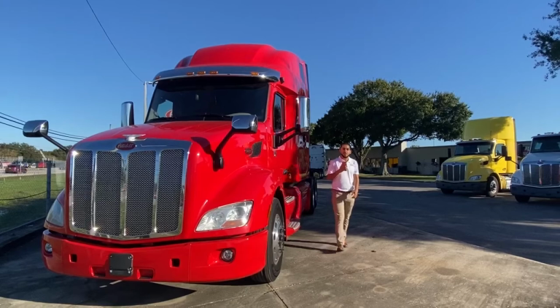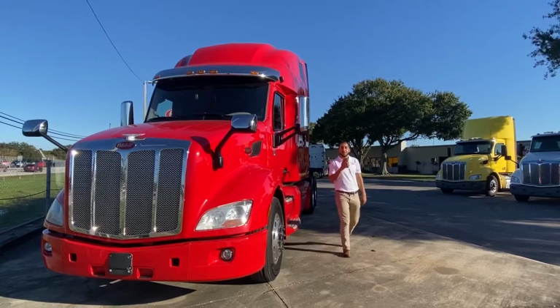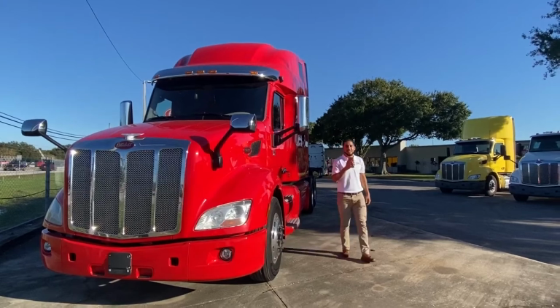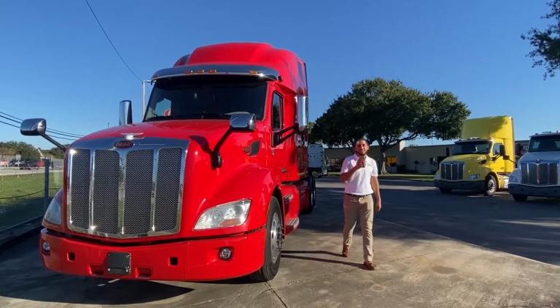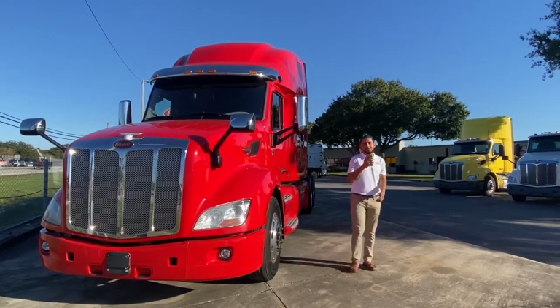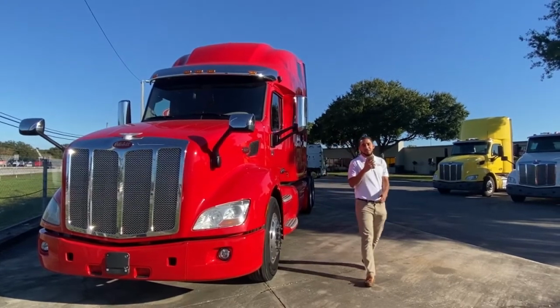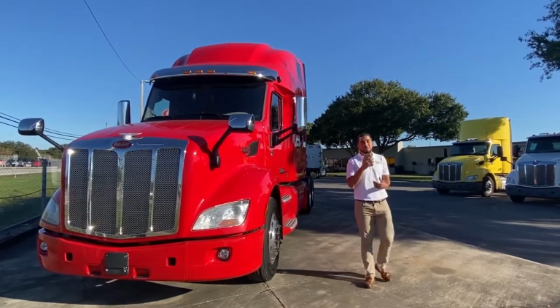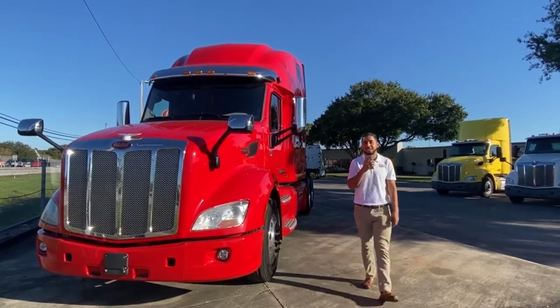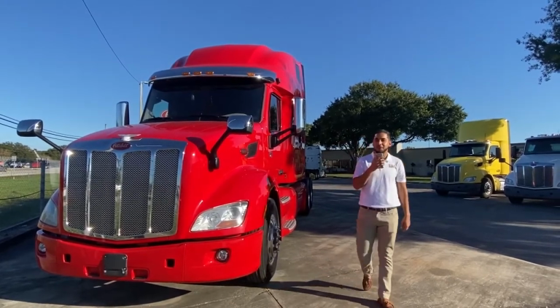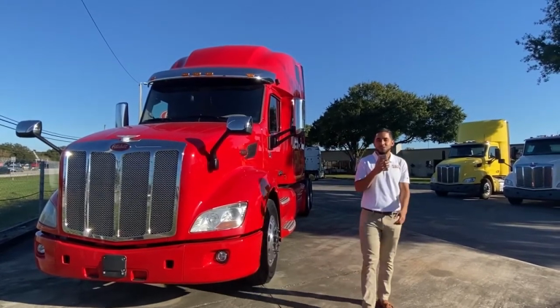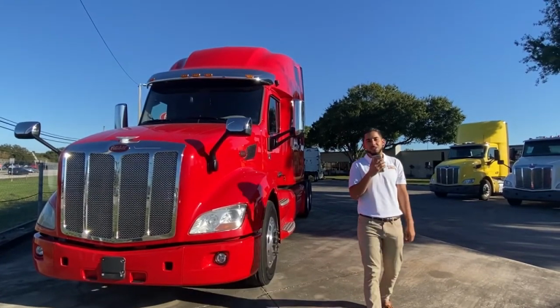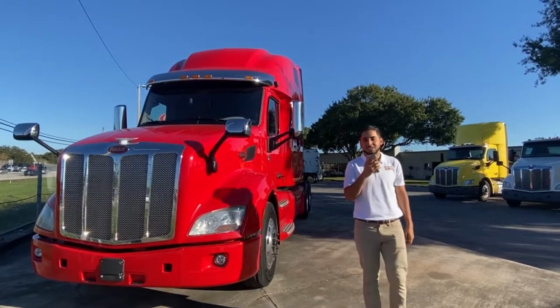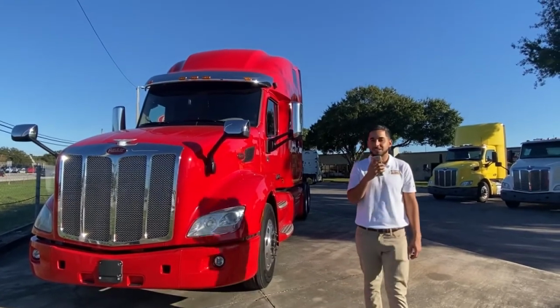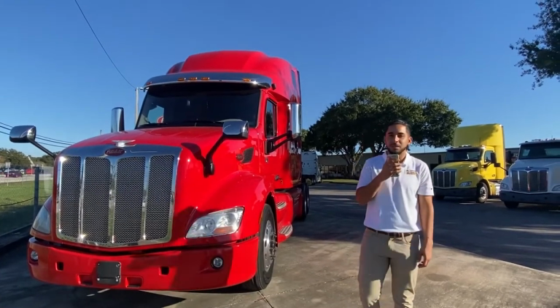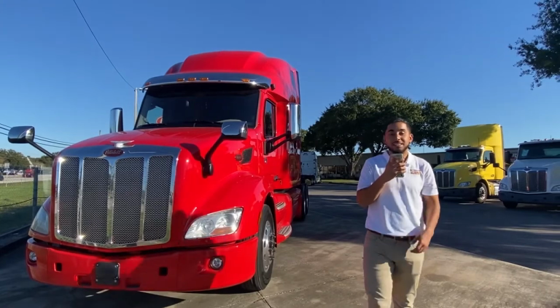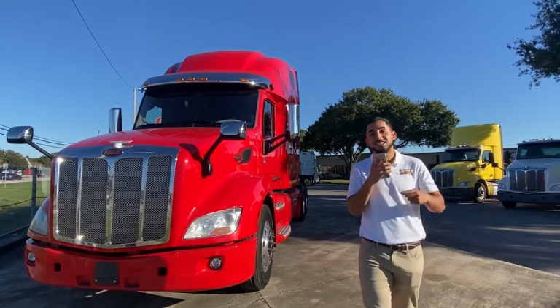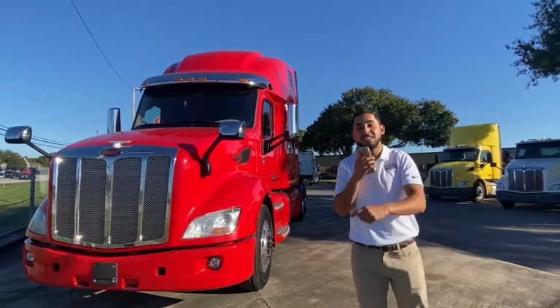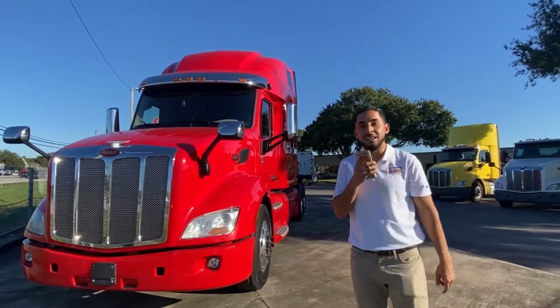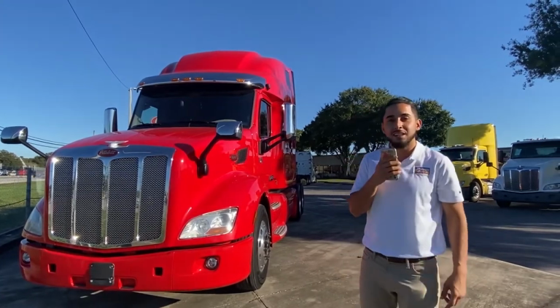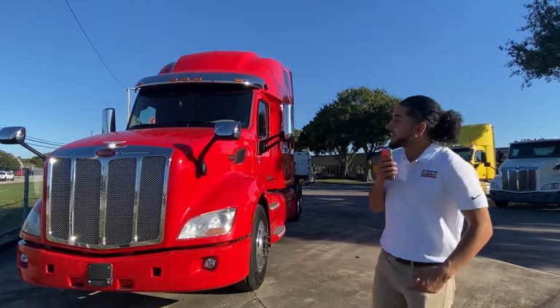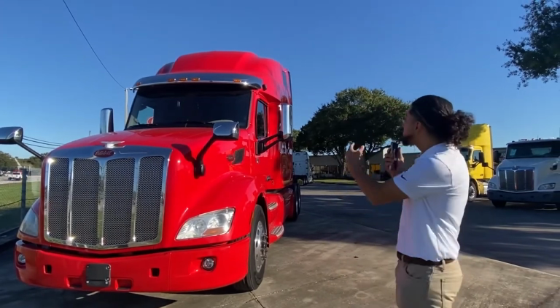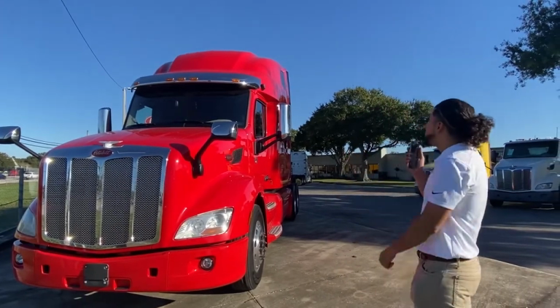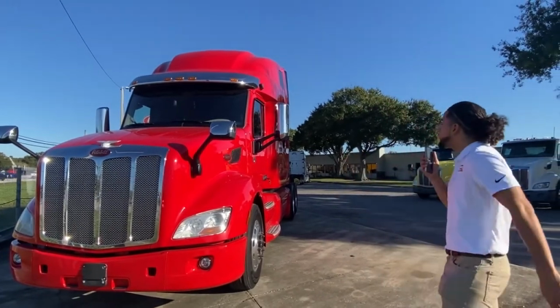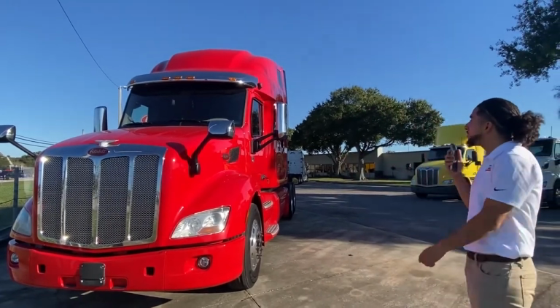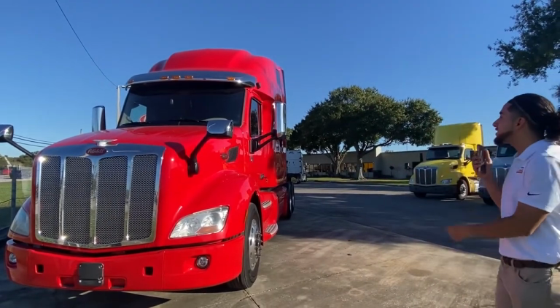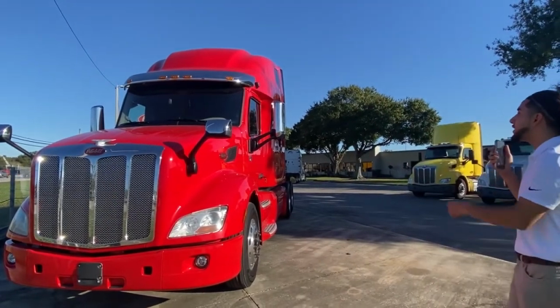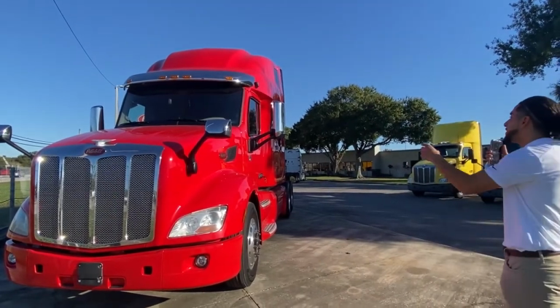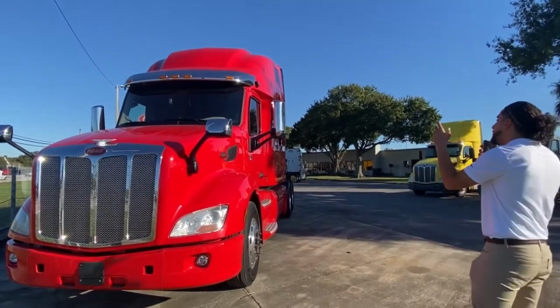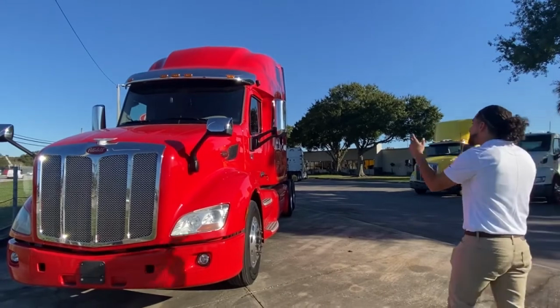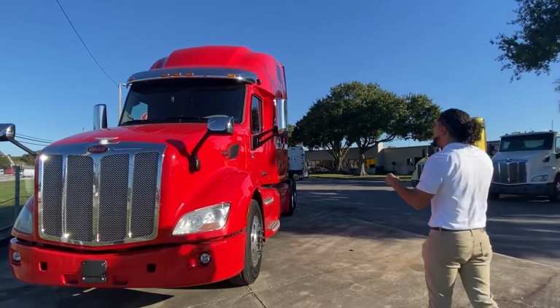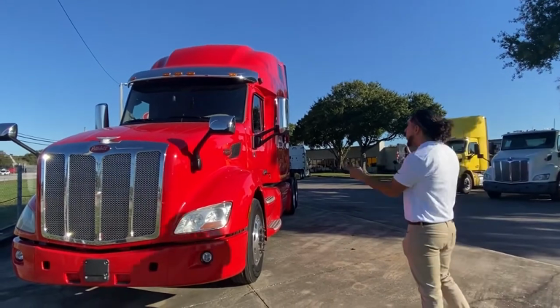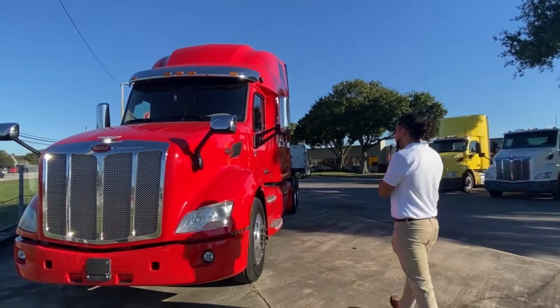Hello and good afternoon. My name is Xavier Naponse with the Rush Truck Center of Tampa, and today's your lucky day because I get to show you this beautiful 2019 Peterbilt 579 Ultraloft.